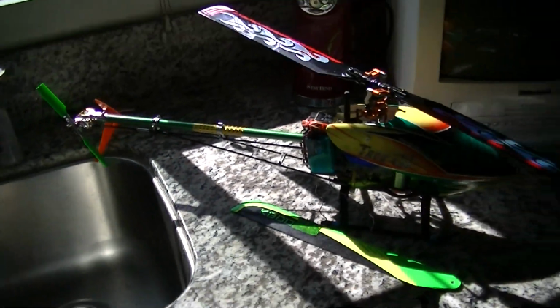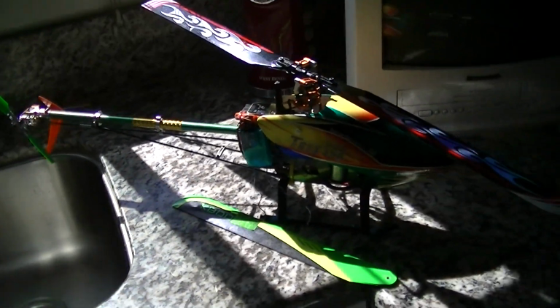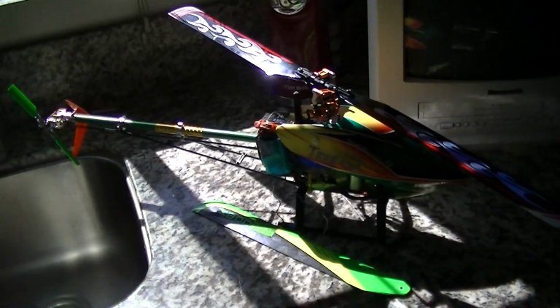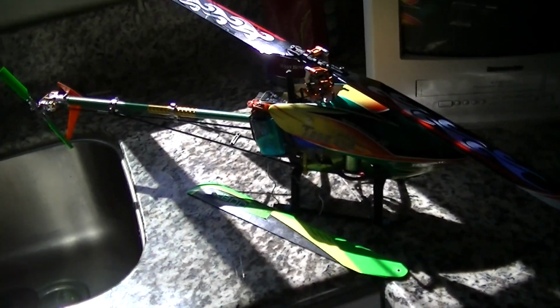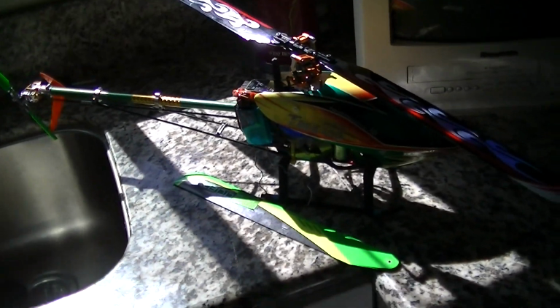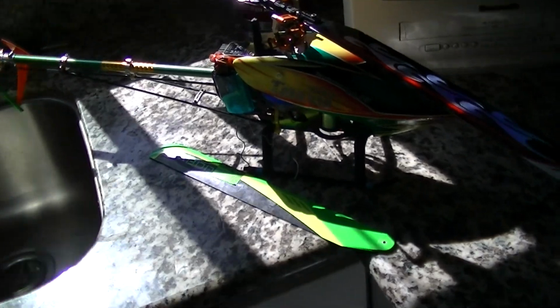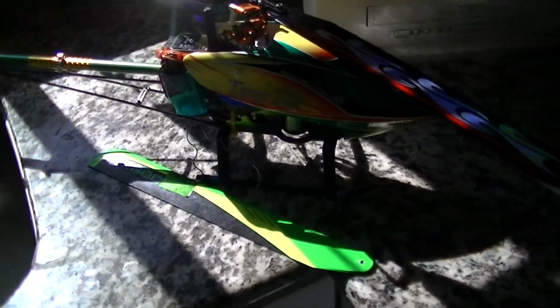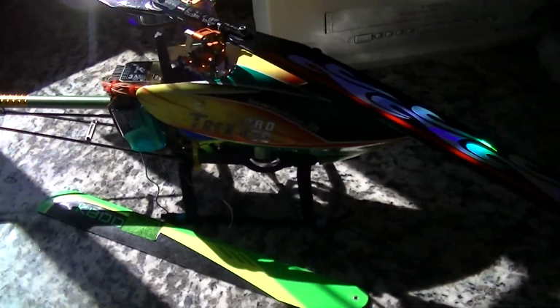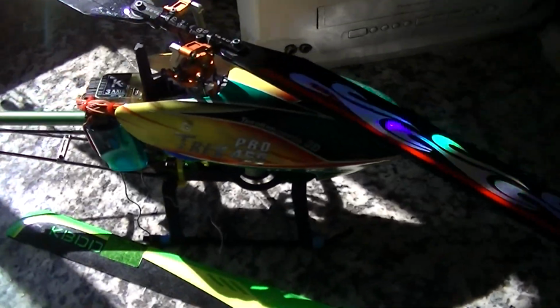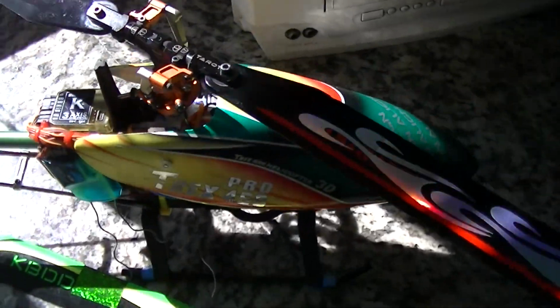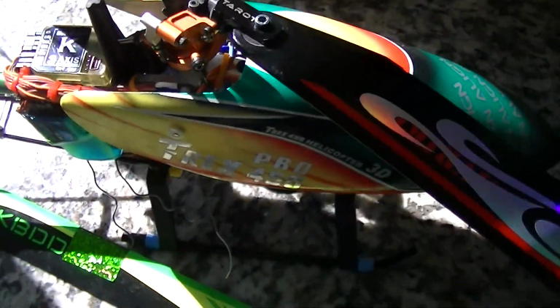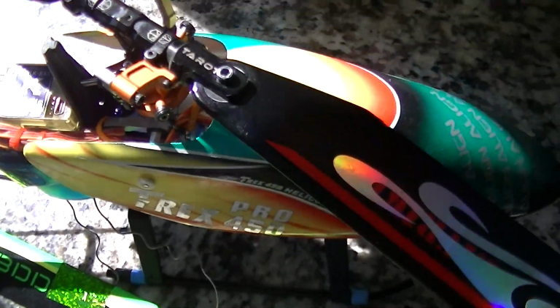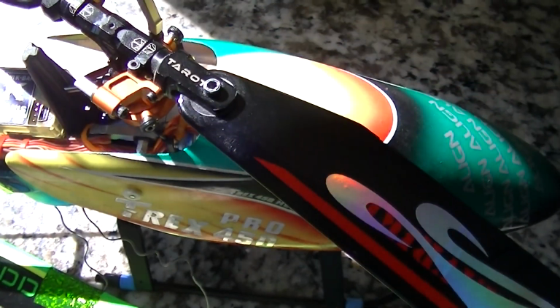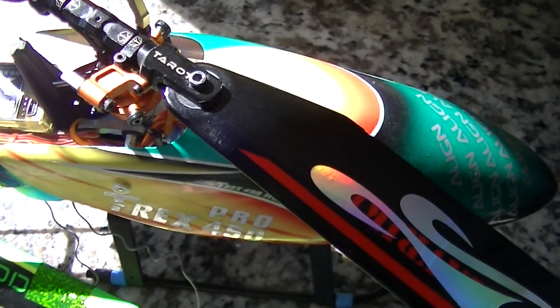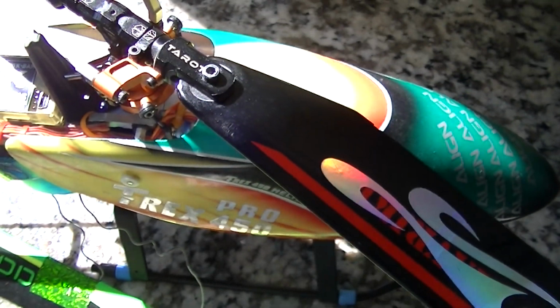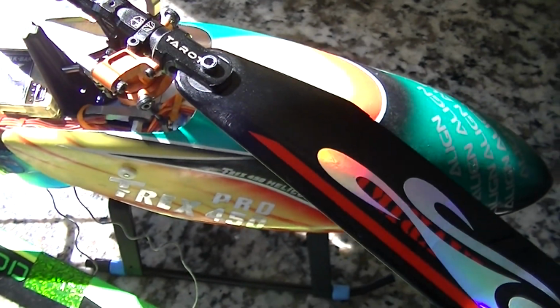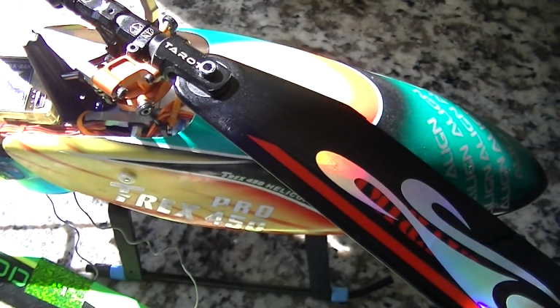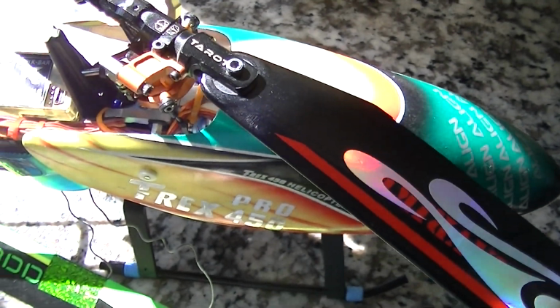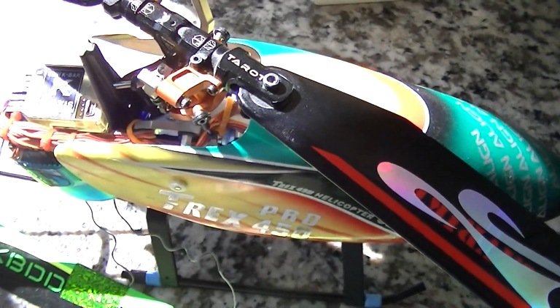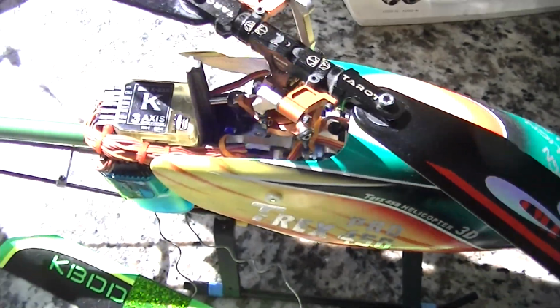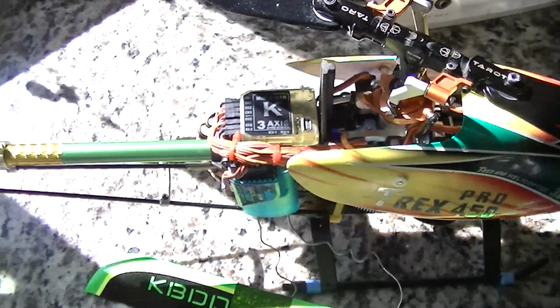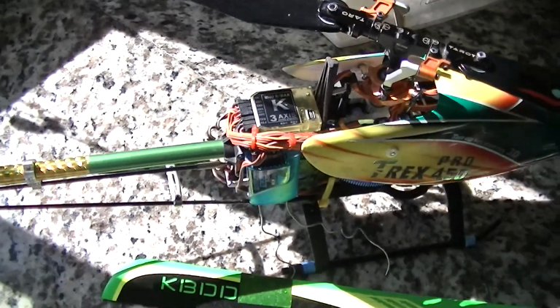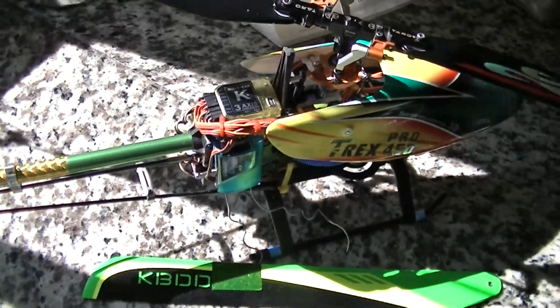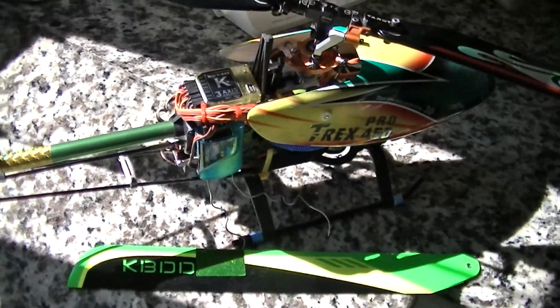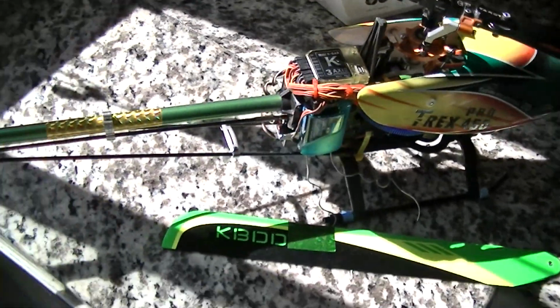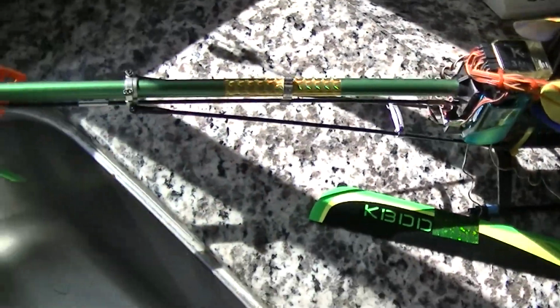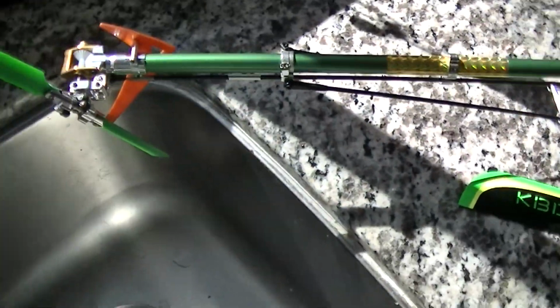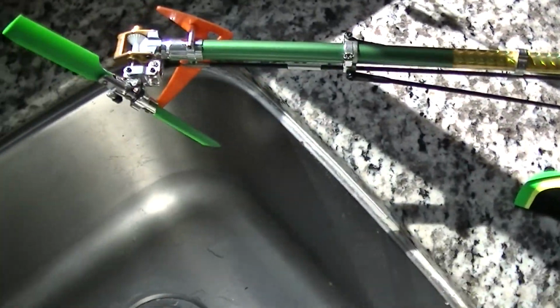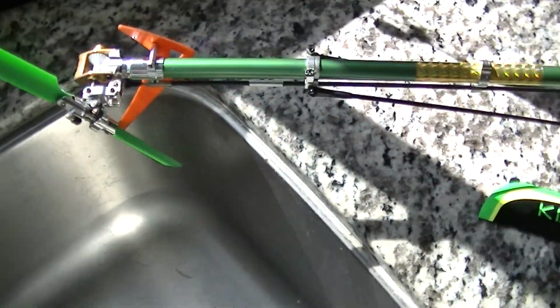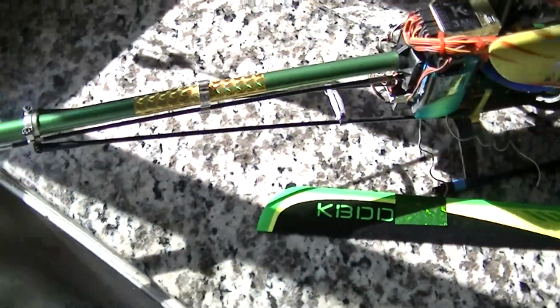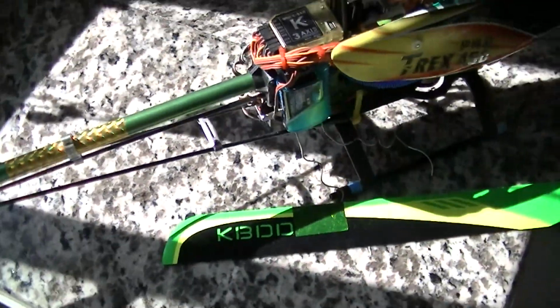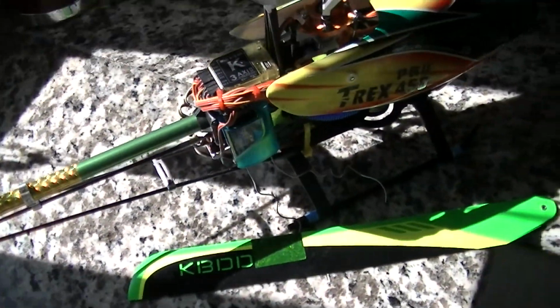Thanks for watching and stay tuned for the maiden. I just have to replace the main shaft on here.